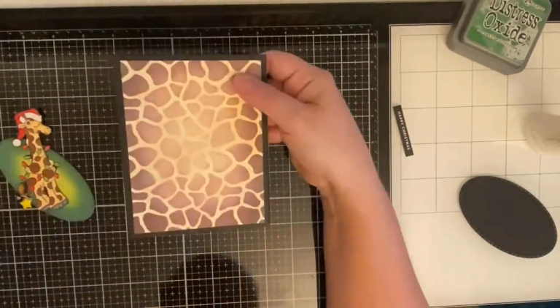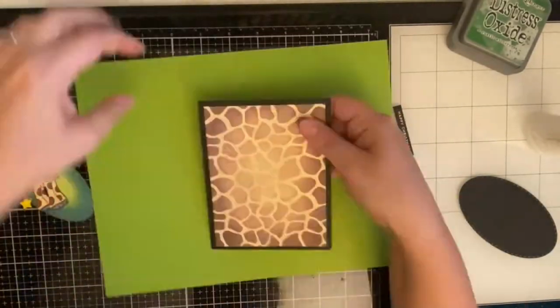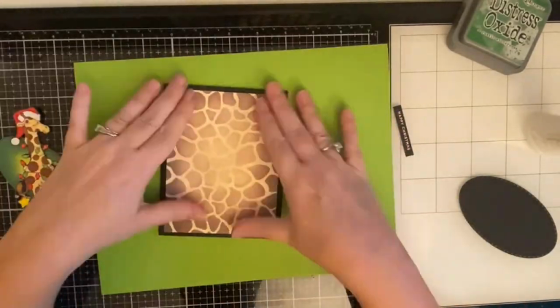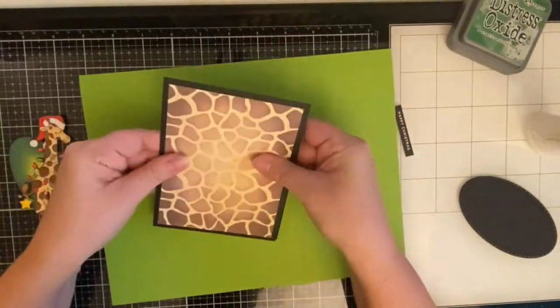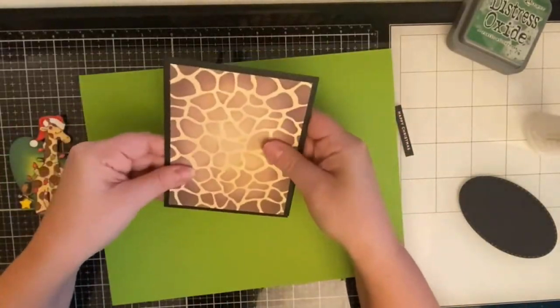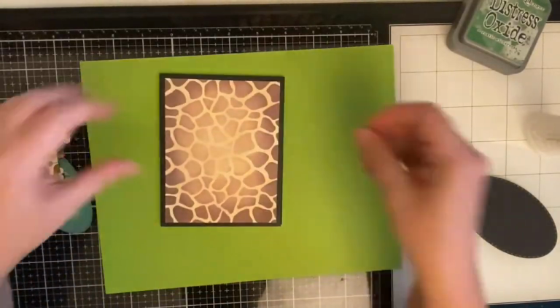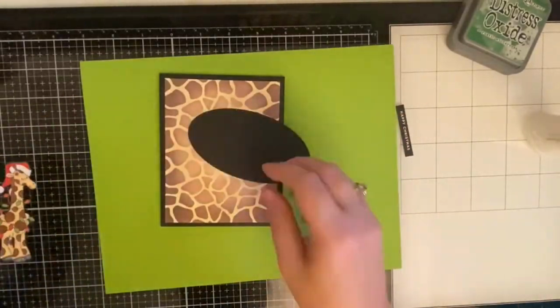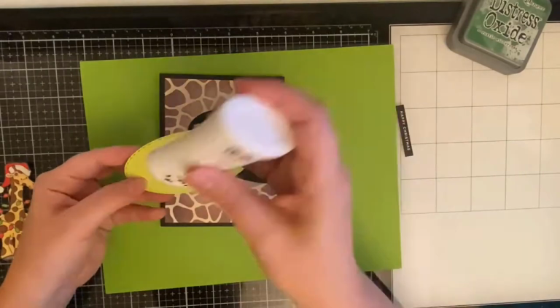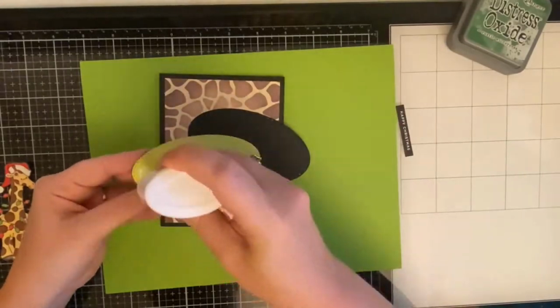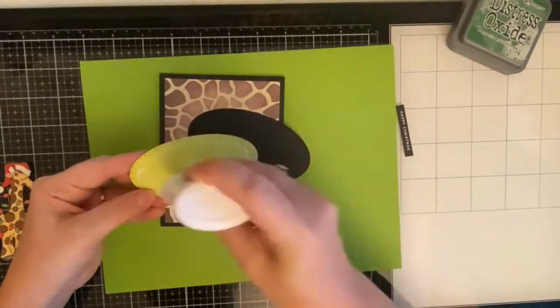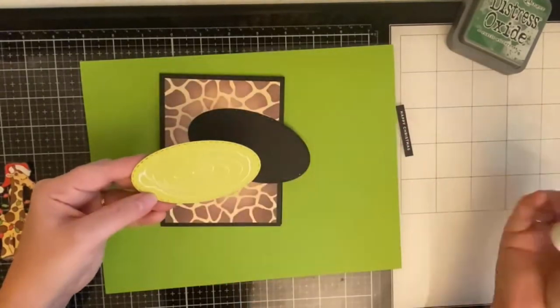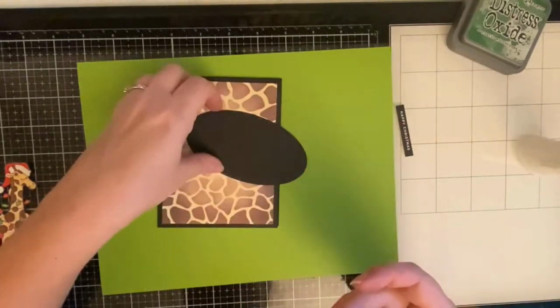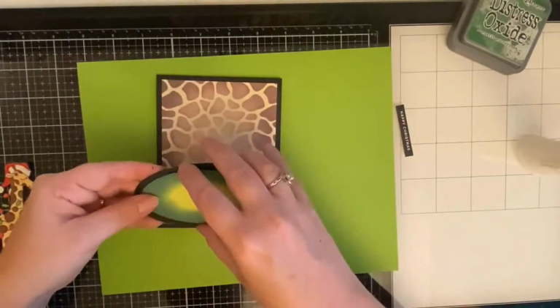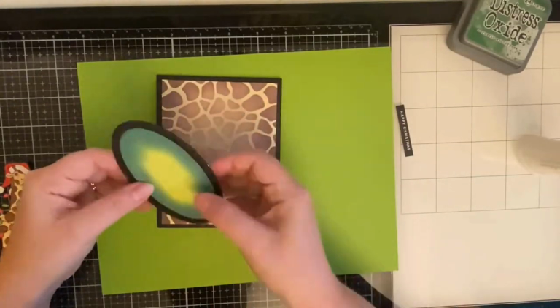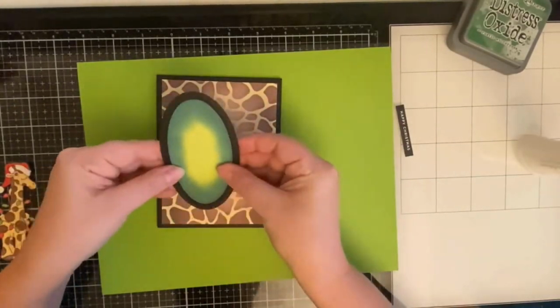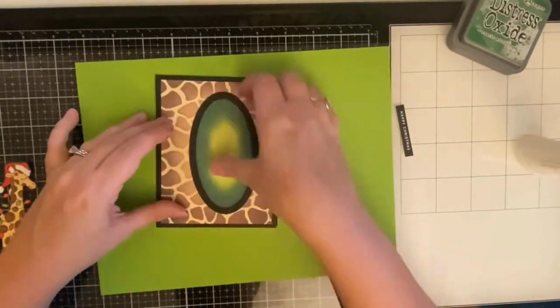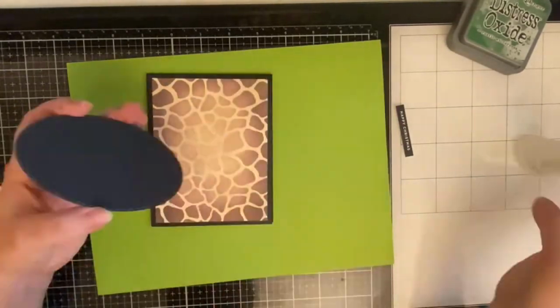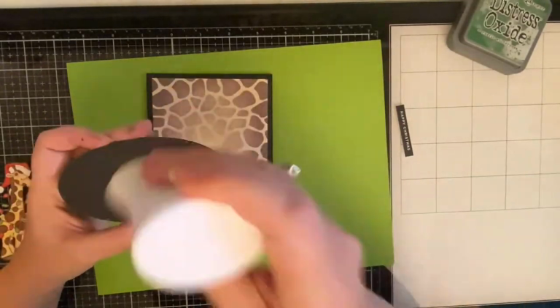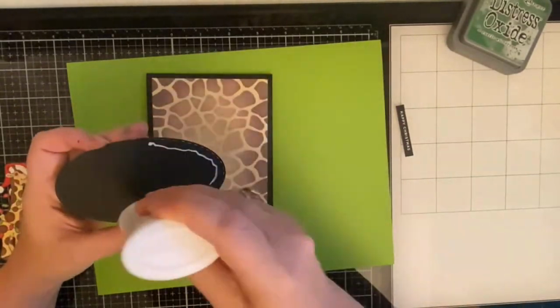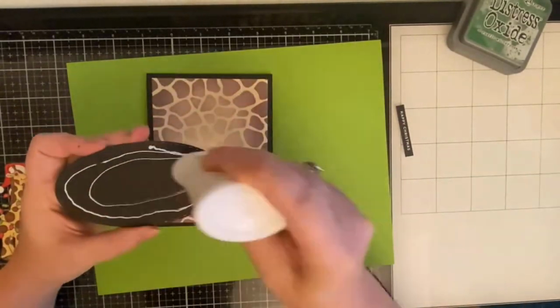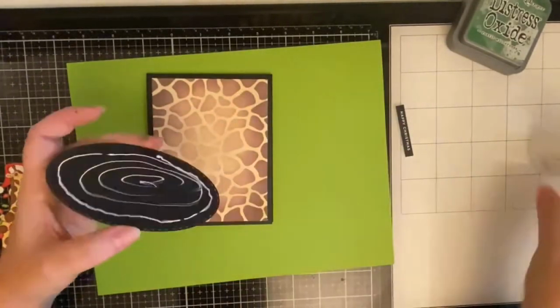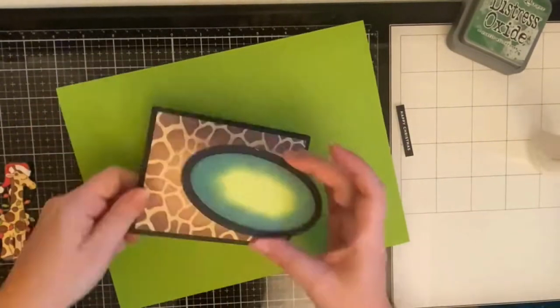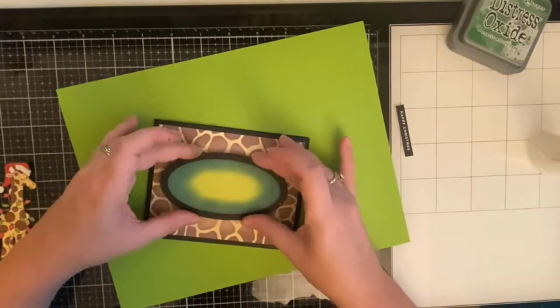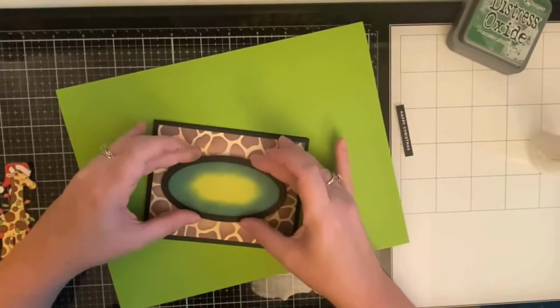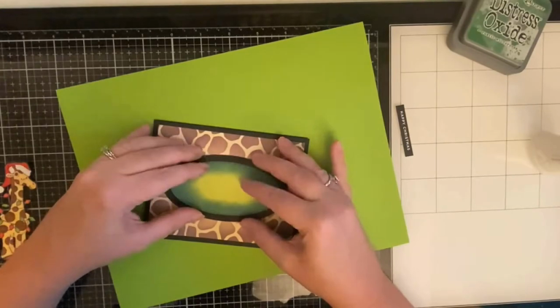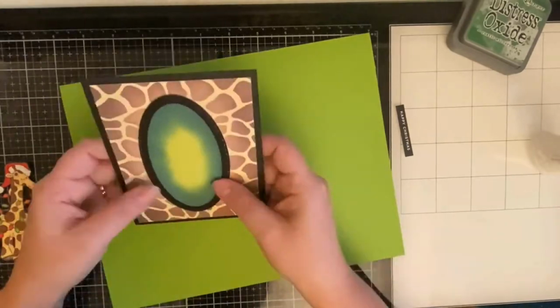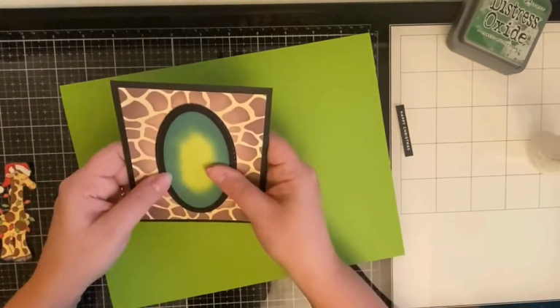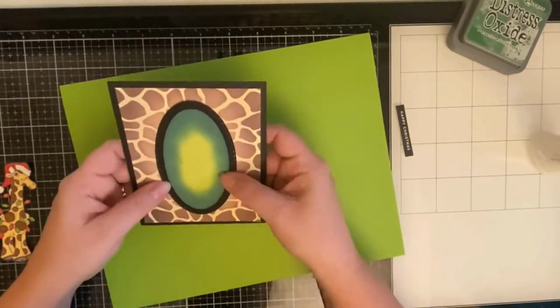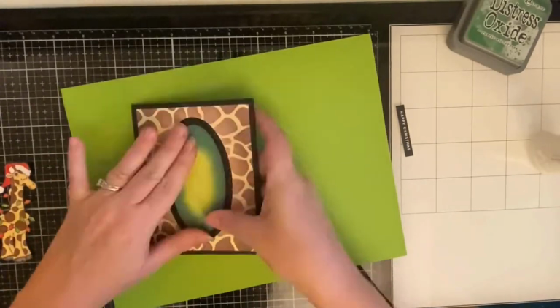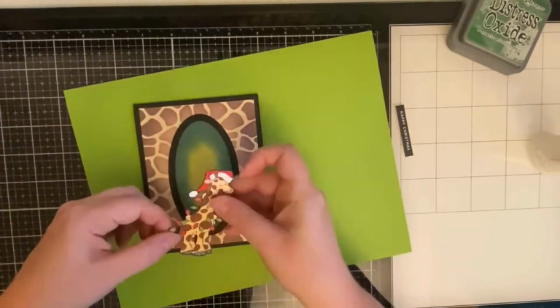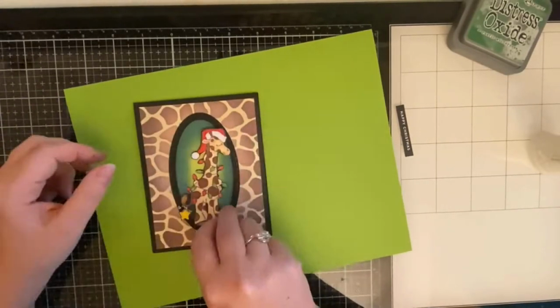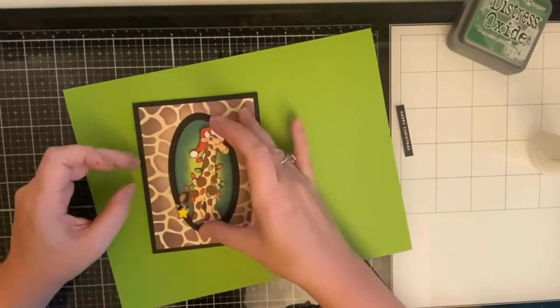Now I'm just gluing everything down with some Nouveau Deluxe Adhesive. I say this in every one of my videos — Nouveau Deluxe Adhesive is my favorite liquid glue because it gives me just enough time to put everything where I want it, and it dries clear in case any of it seeps out.